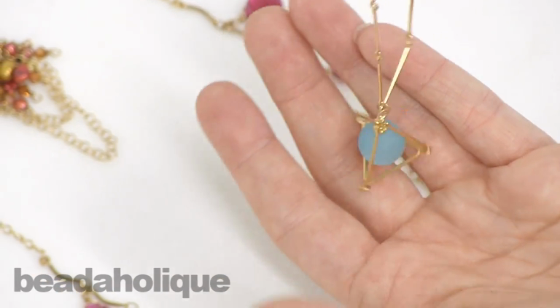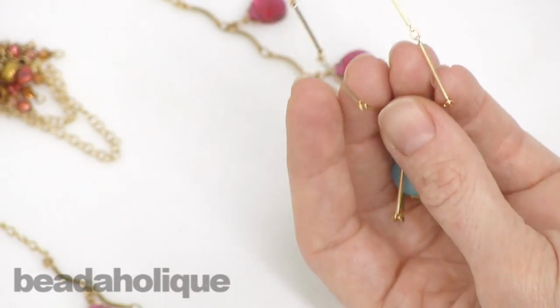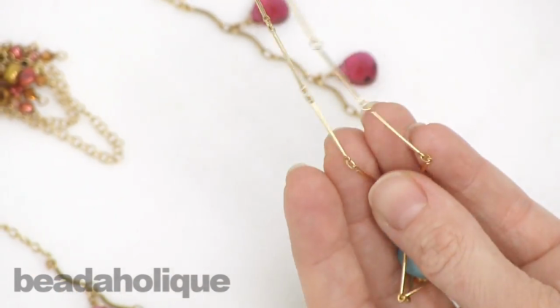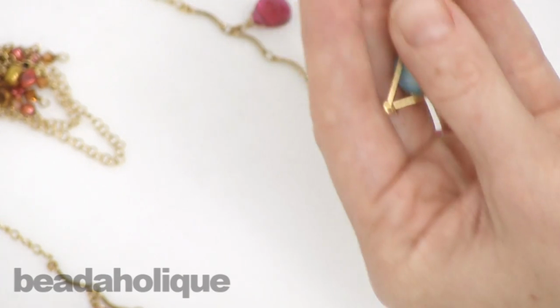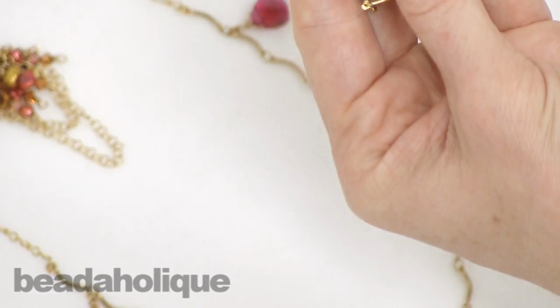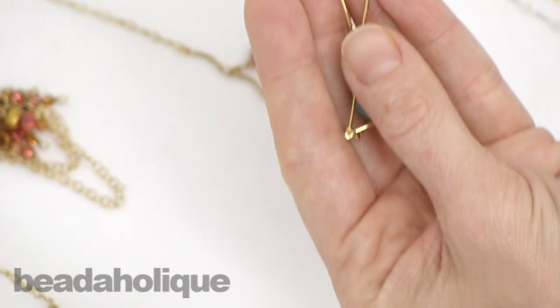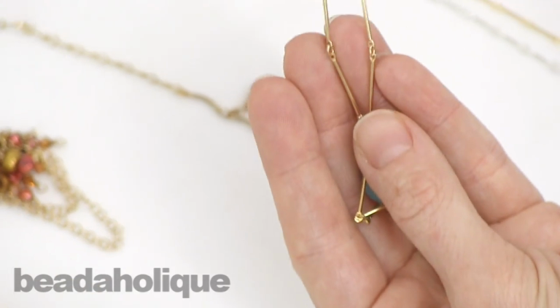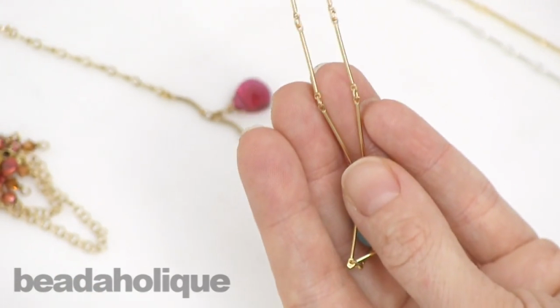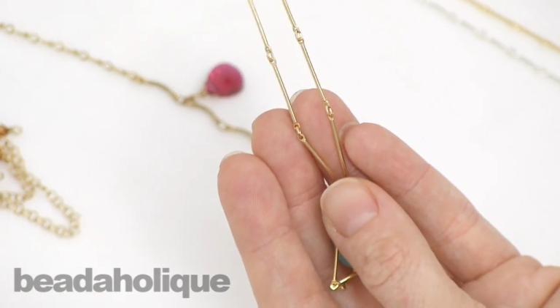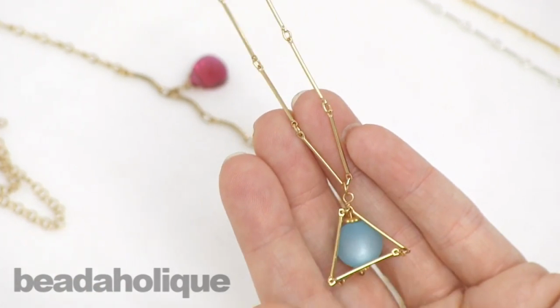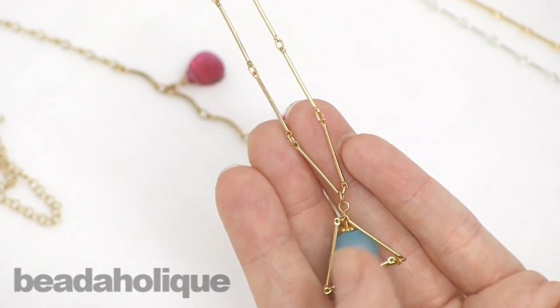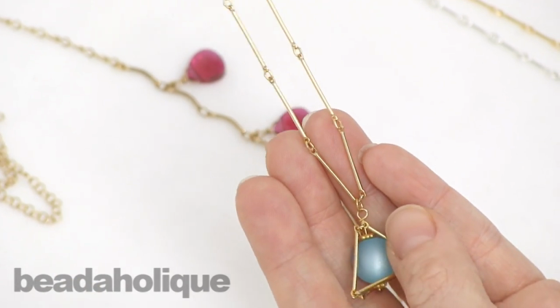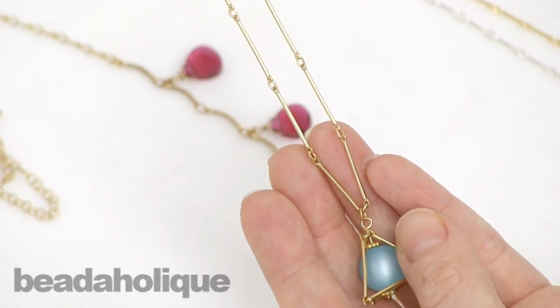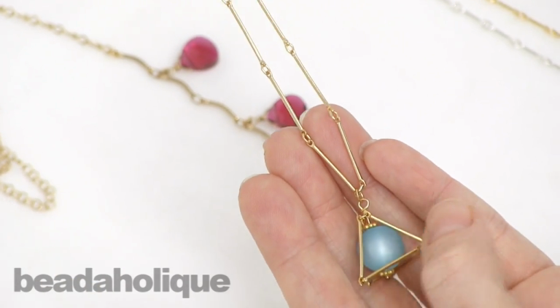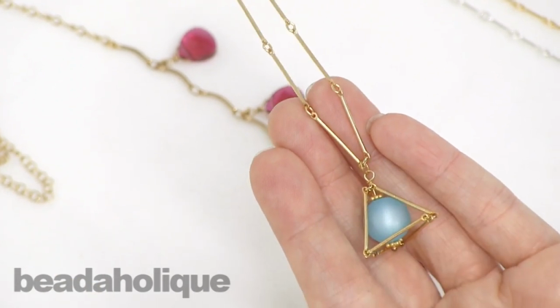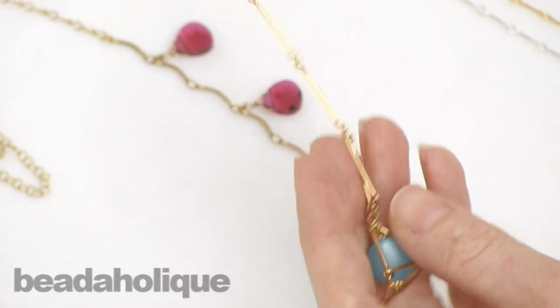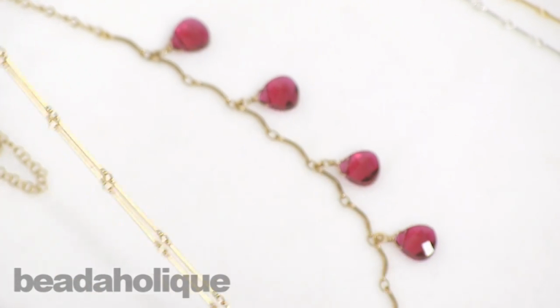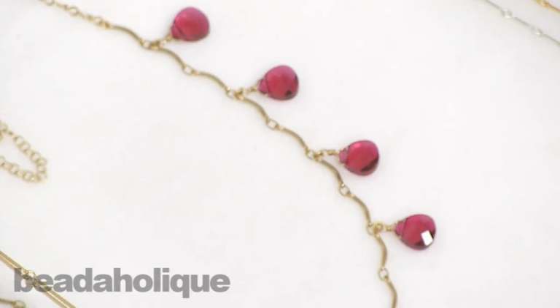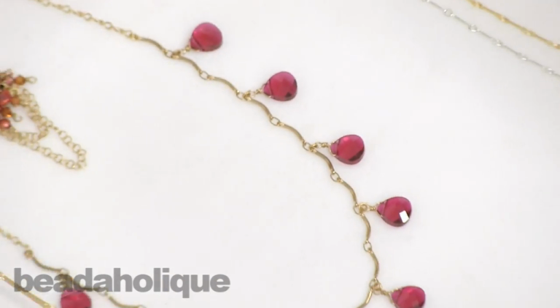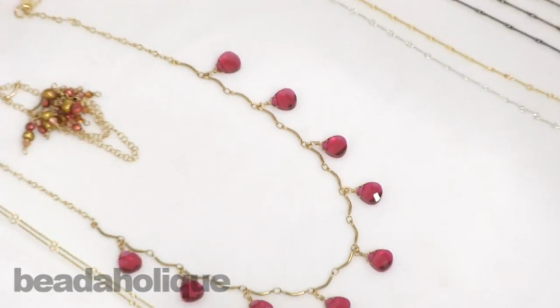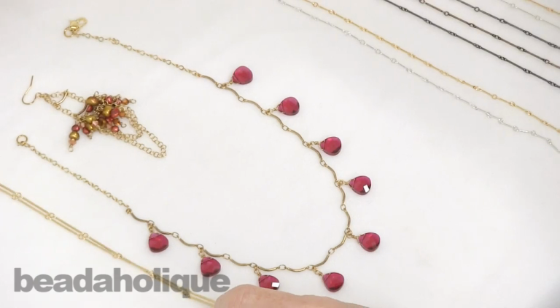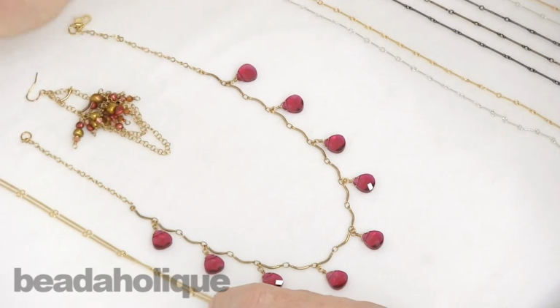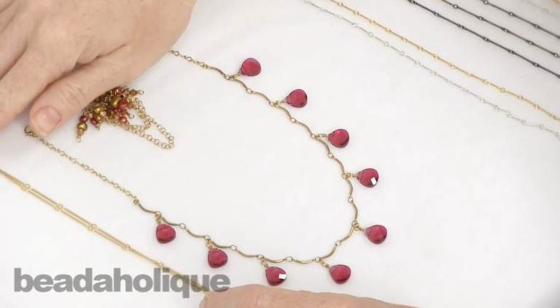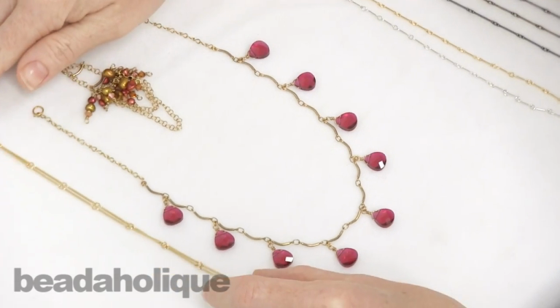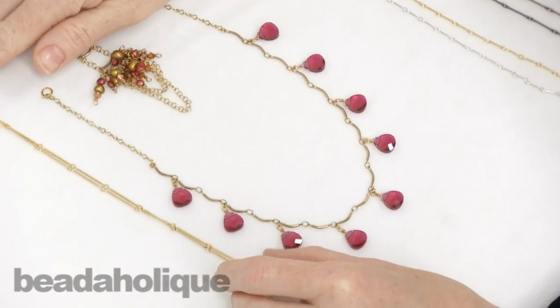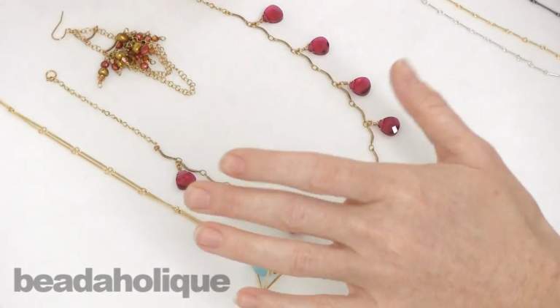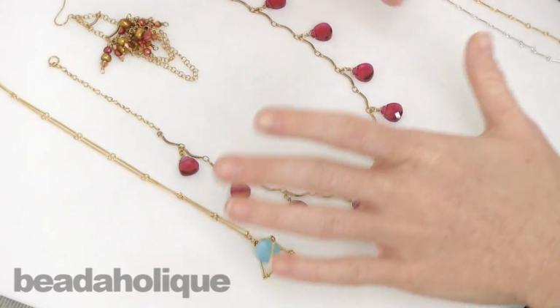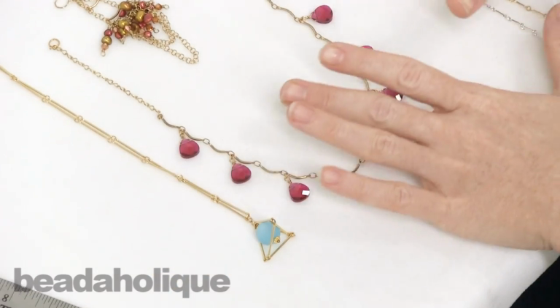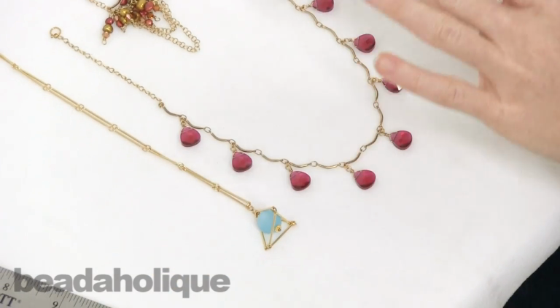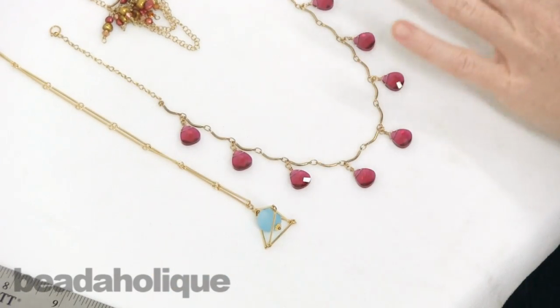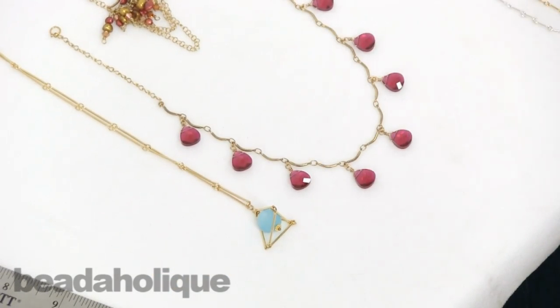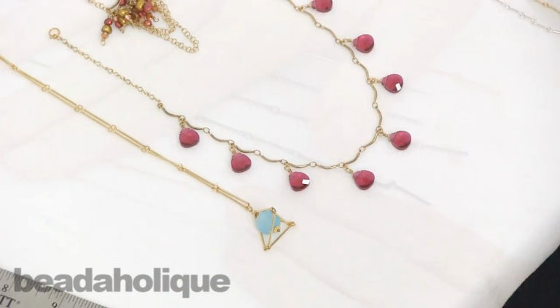This is something Carlin just did which is really fantastic — she made a little pyramid using the bar chain and then just used the same chain as the actual necklace as well. That's a couple of really fun ideas of what you can do with bar chain, and now I want to show you the new styles that we just got in.